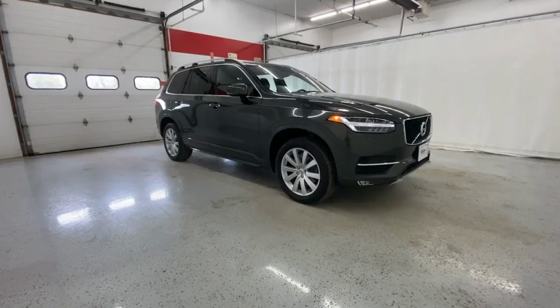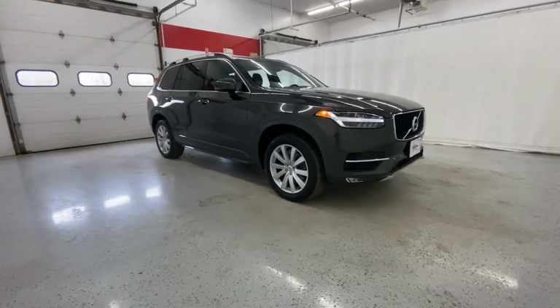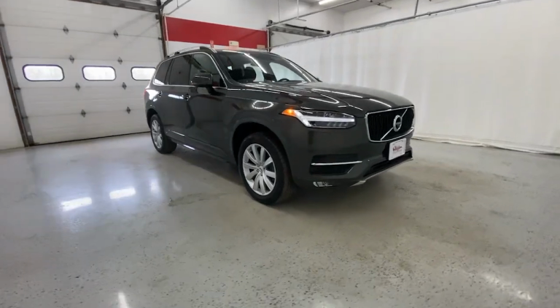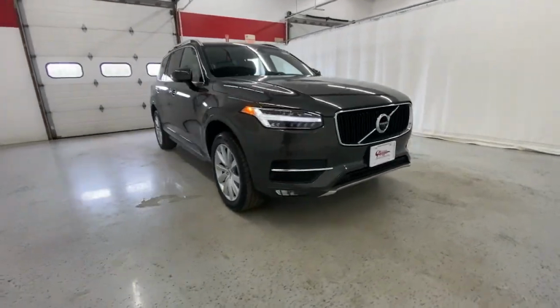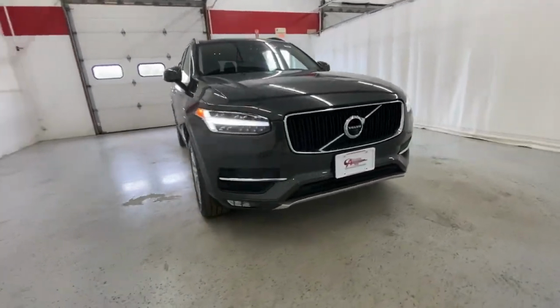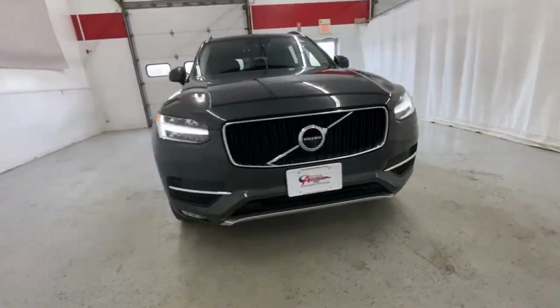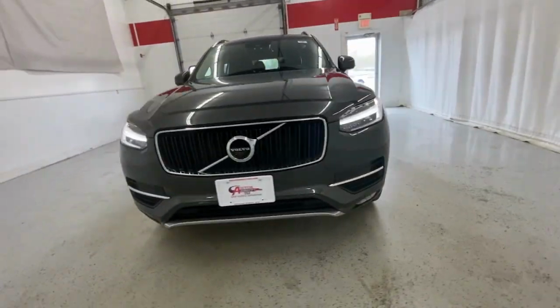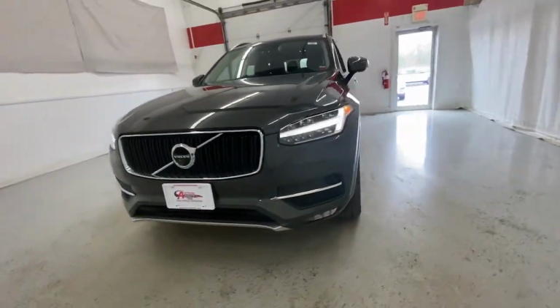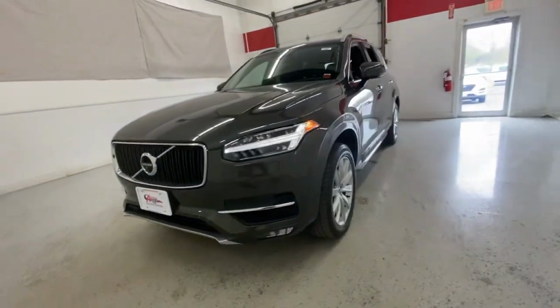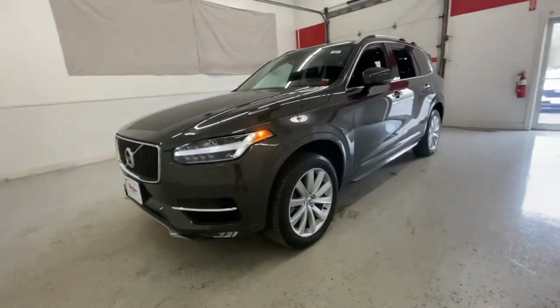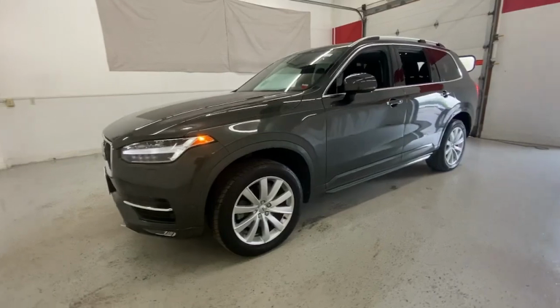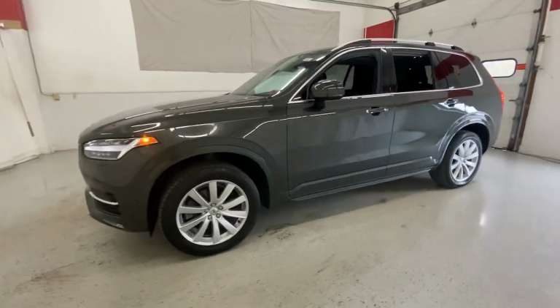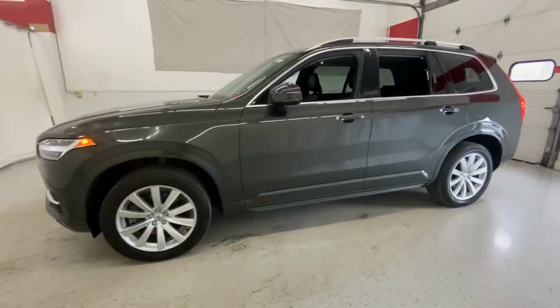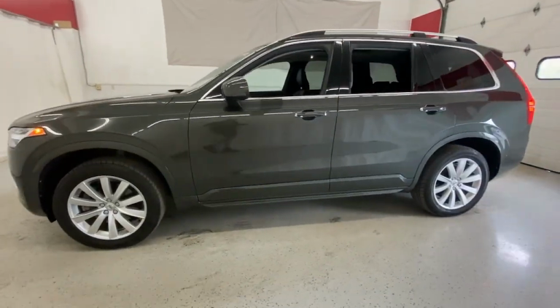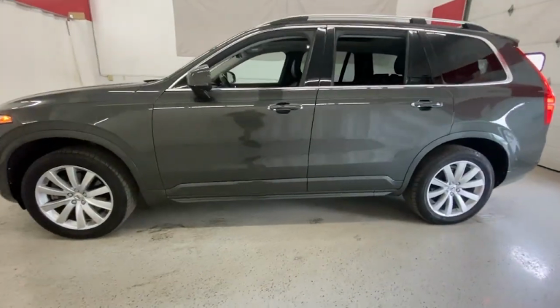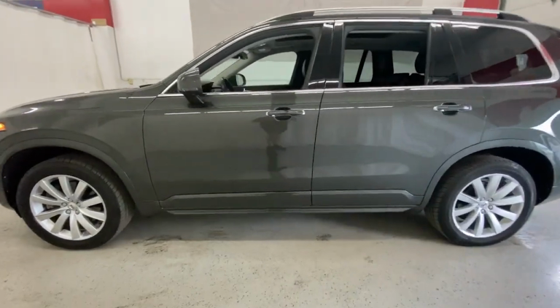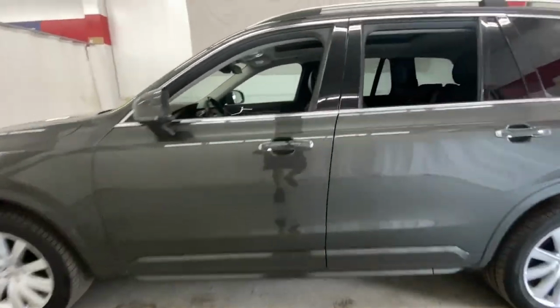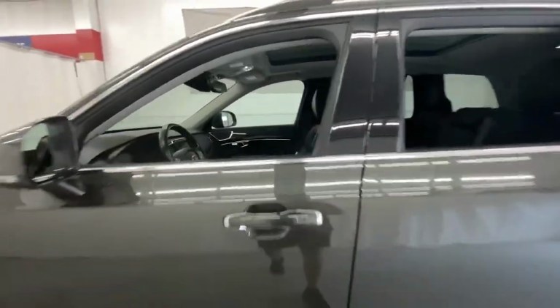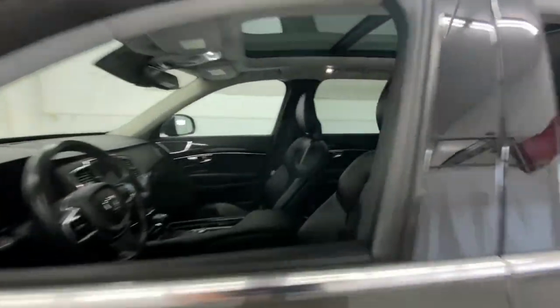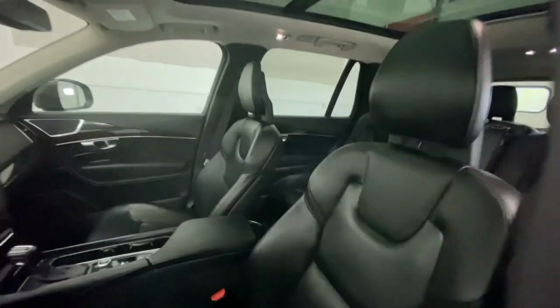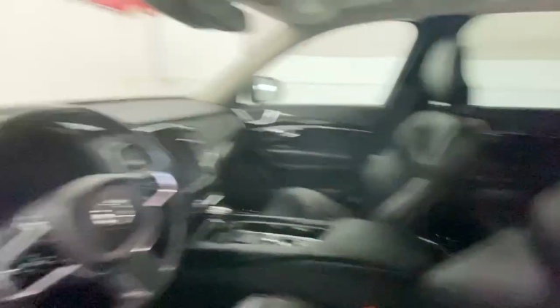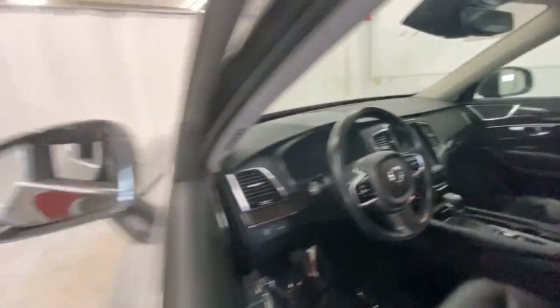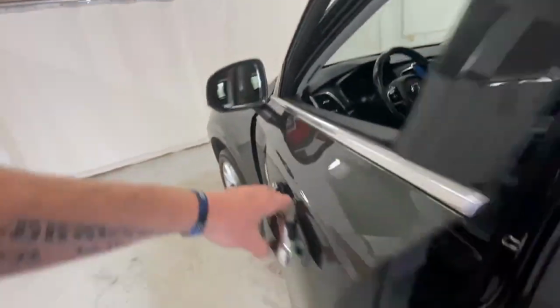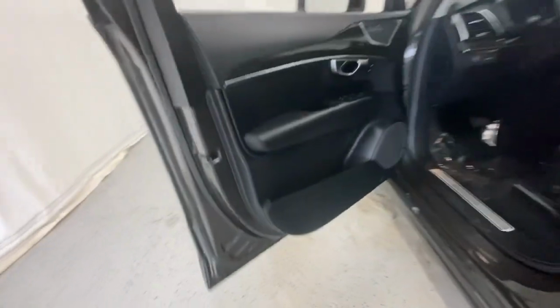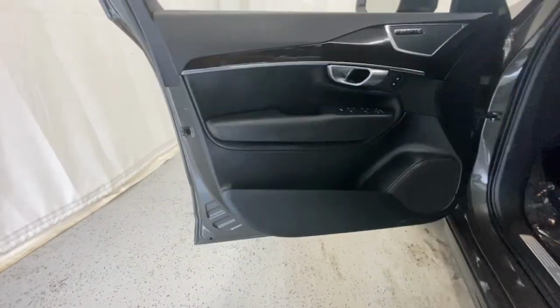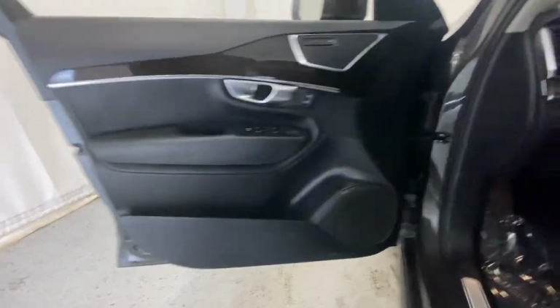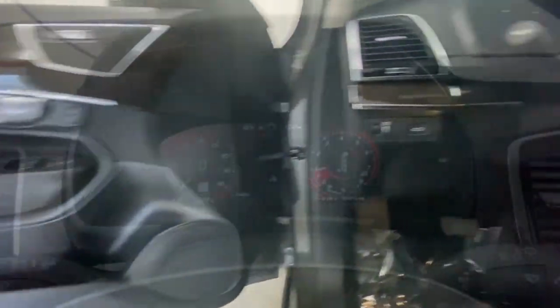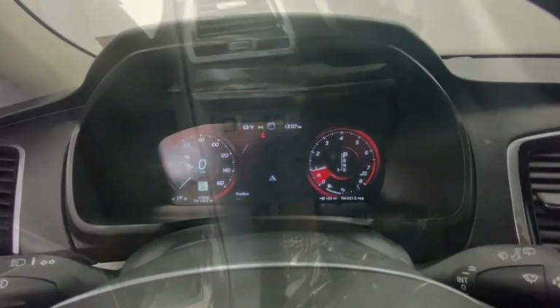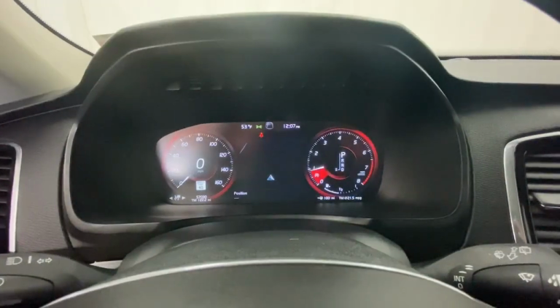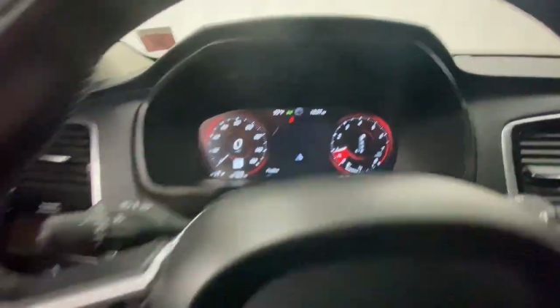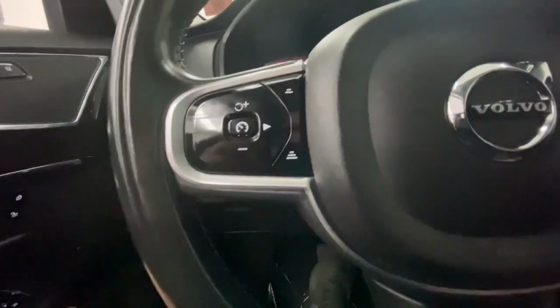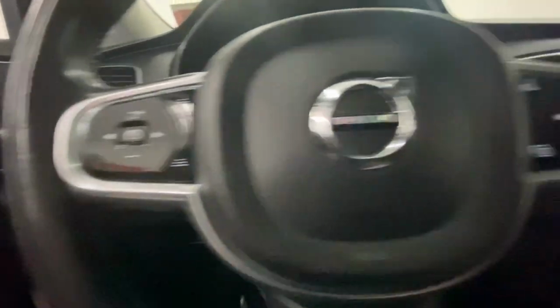Get into the 2018 Volvo XC90. This vehicle is an outstanding buy with fewer than 60,000 miles on the odometer. Here's an elegantly styled XC90 that's supremely comfortable, secure, and satisfying to drive.